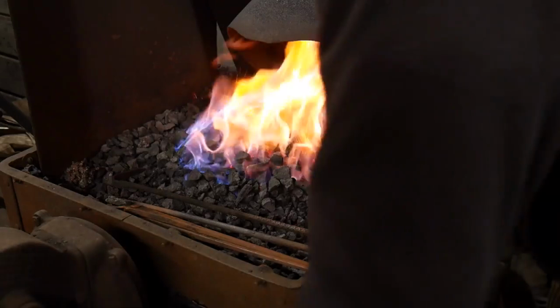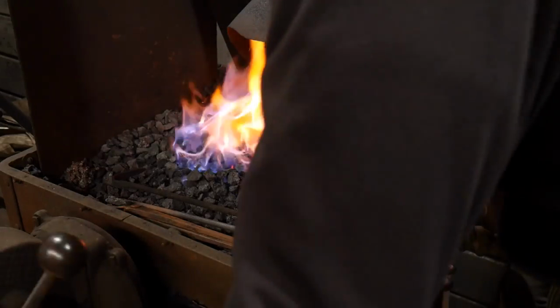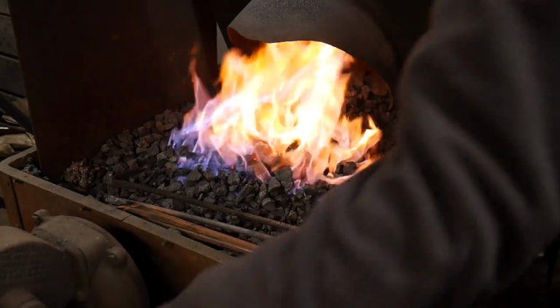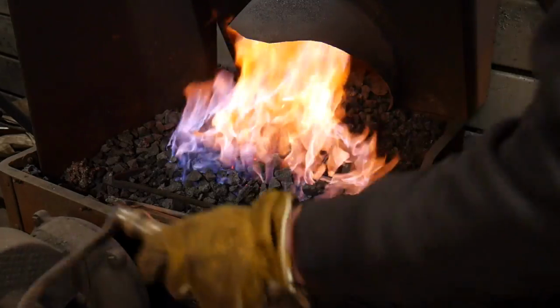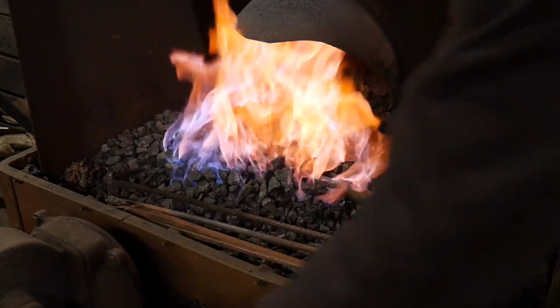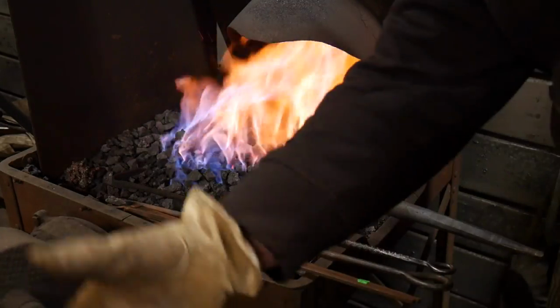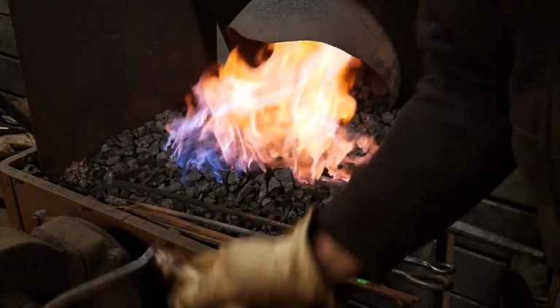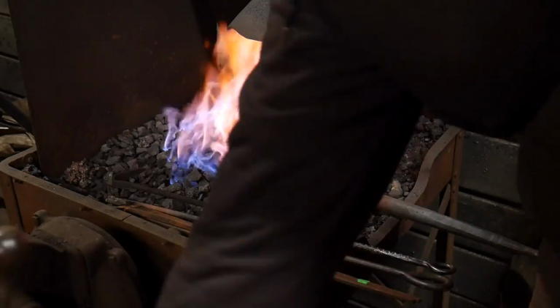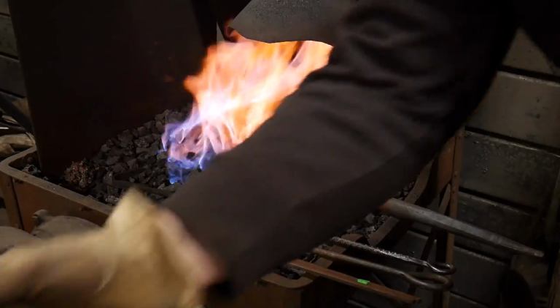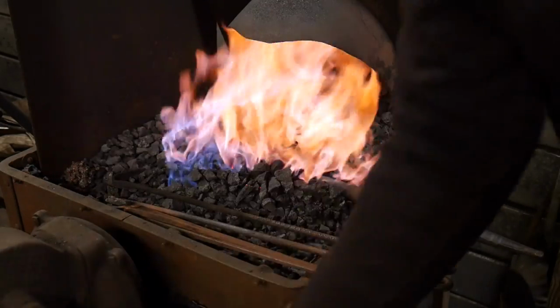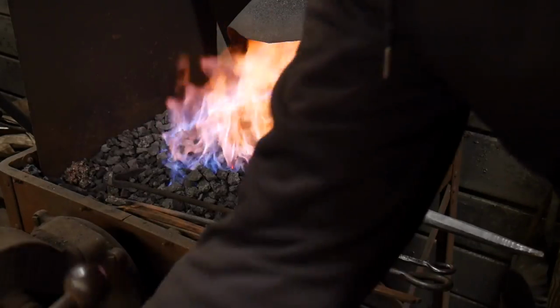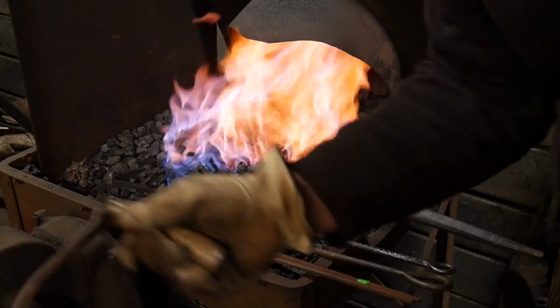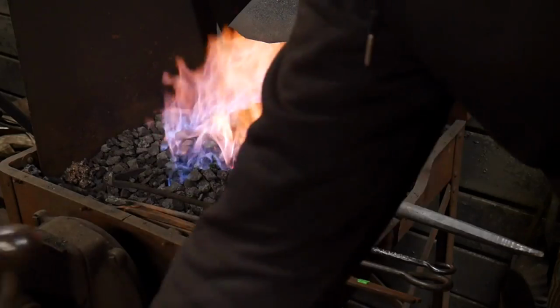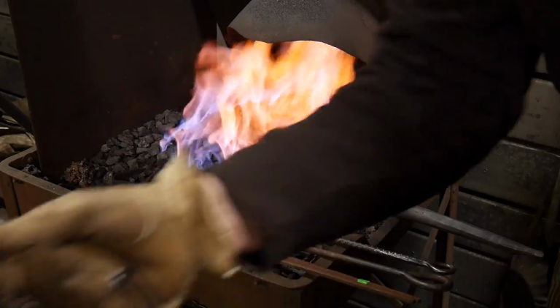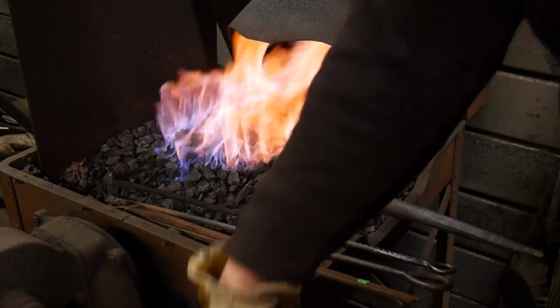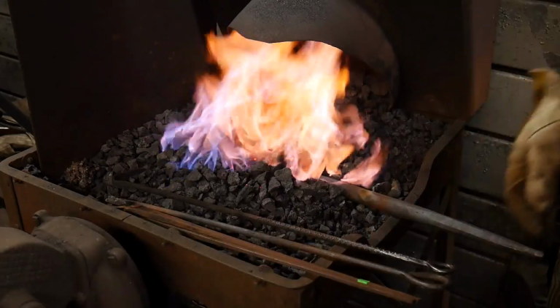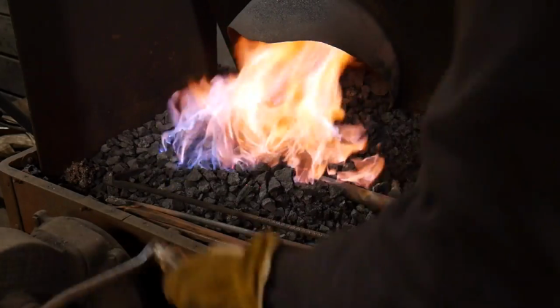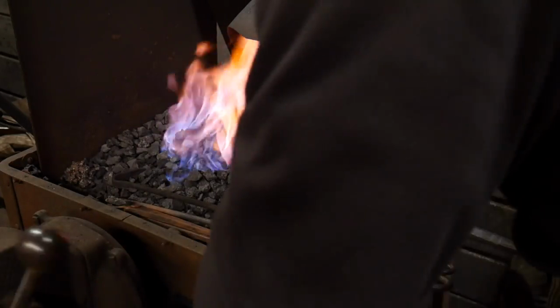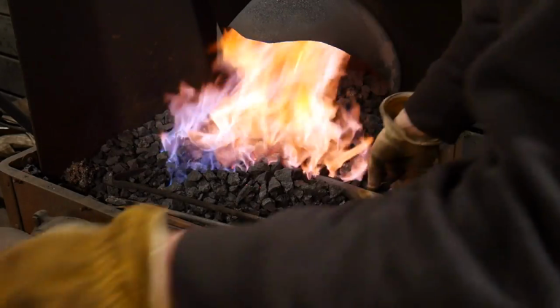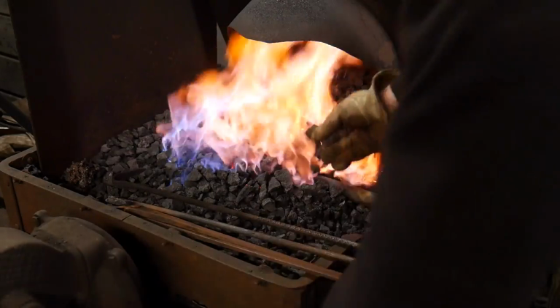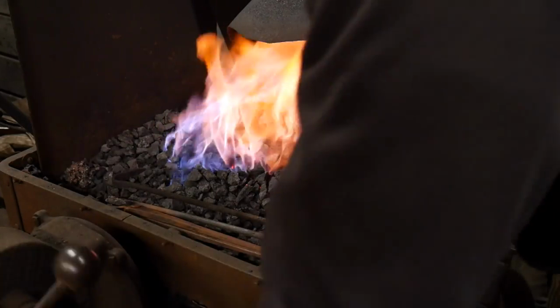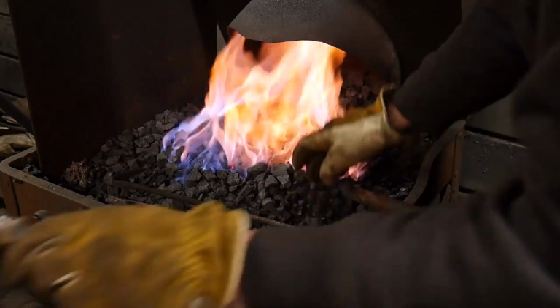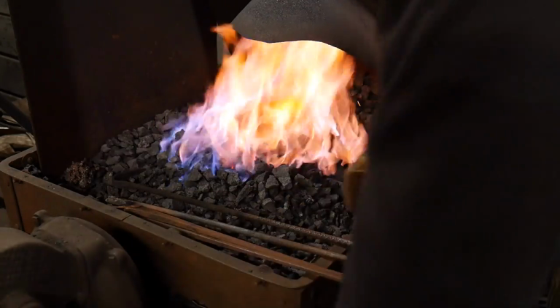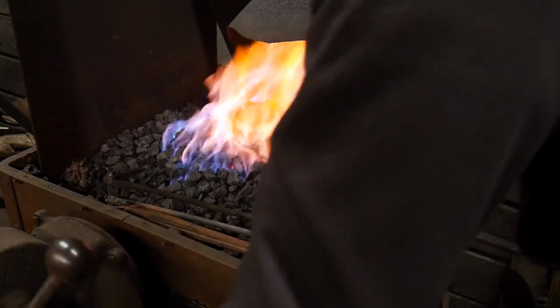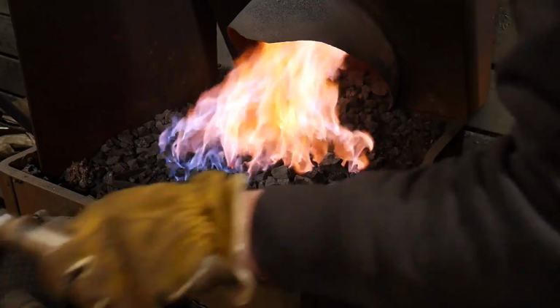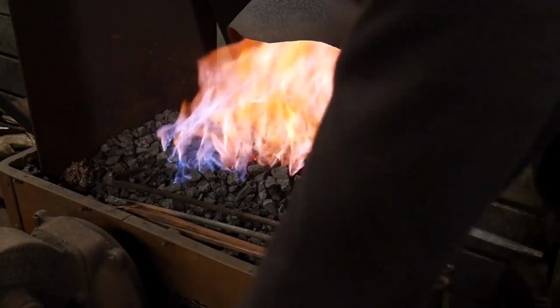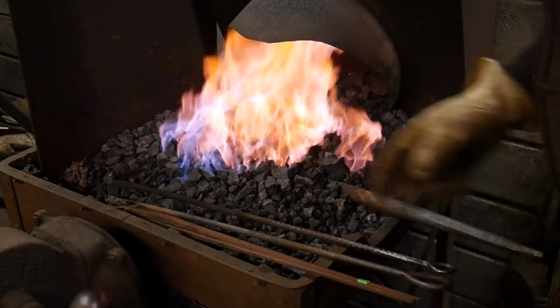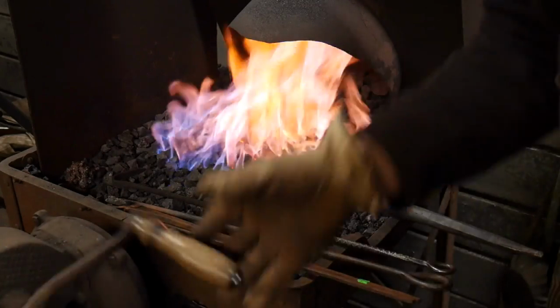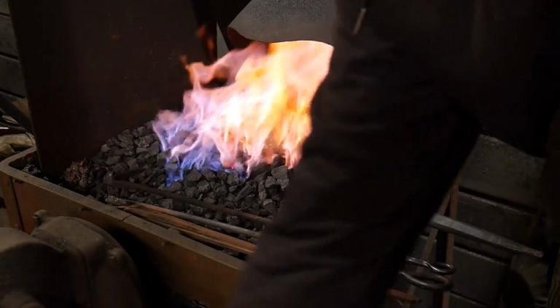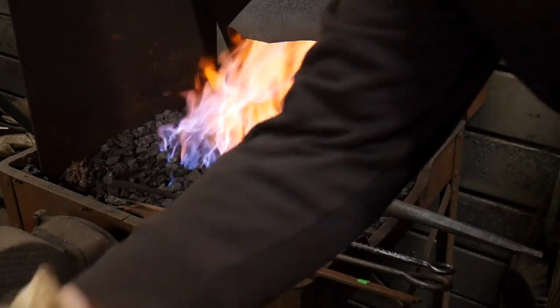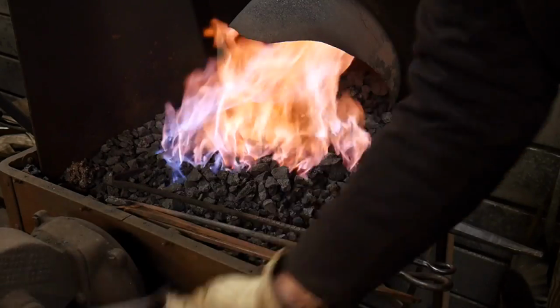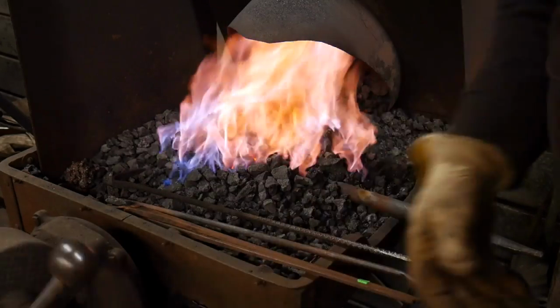We're getting there, we're not there yet, but let's keep it going. Here we are about two minutes in from a completely cold one inch round bar. I'm pretty impressed with this so far.